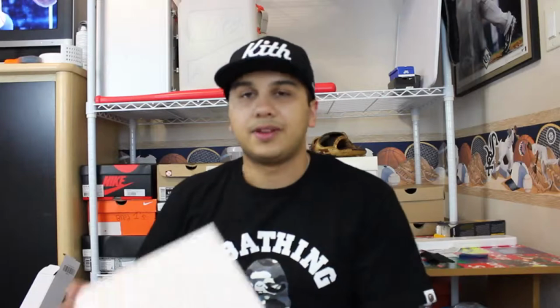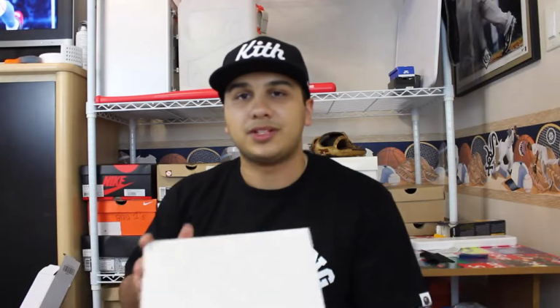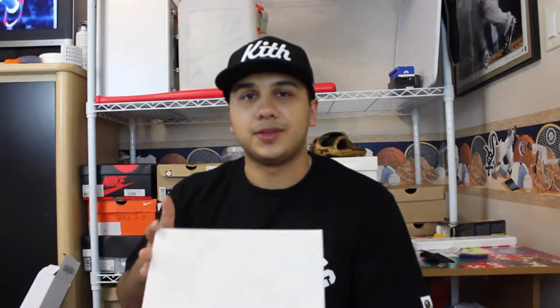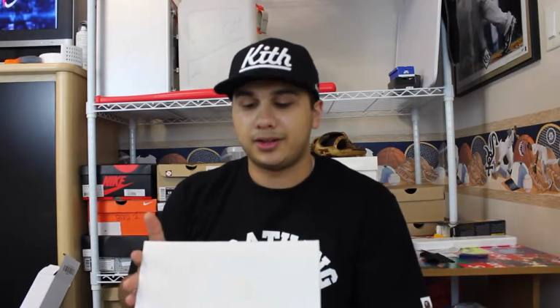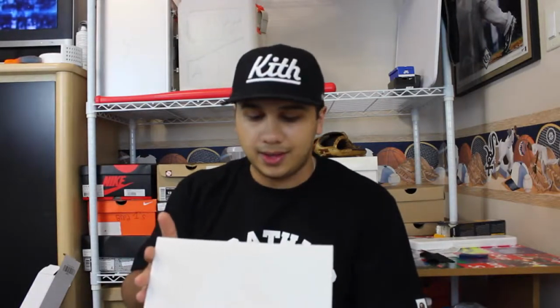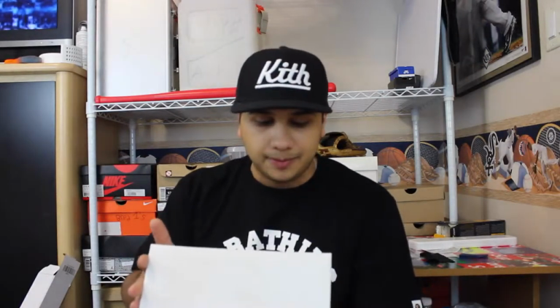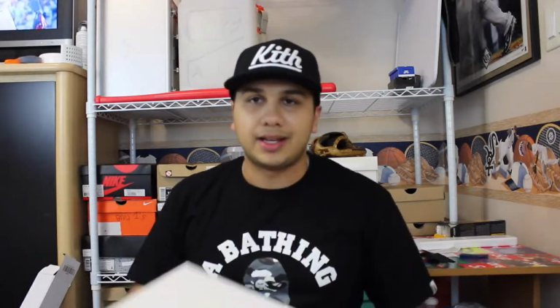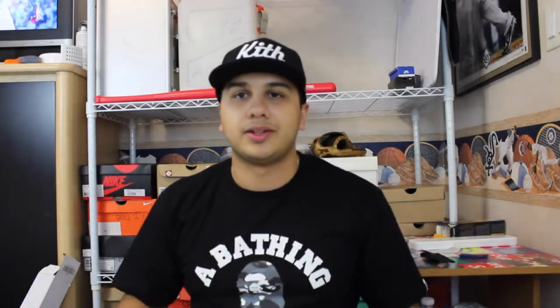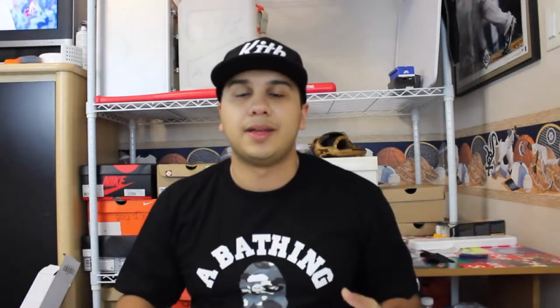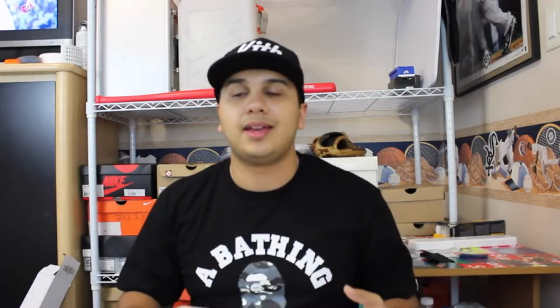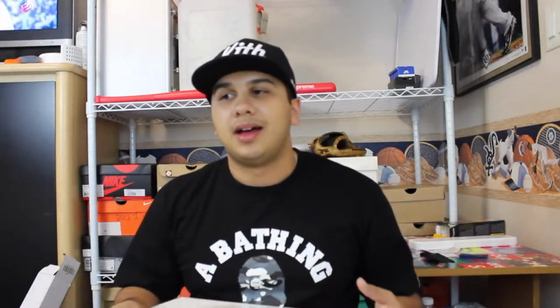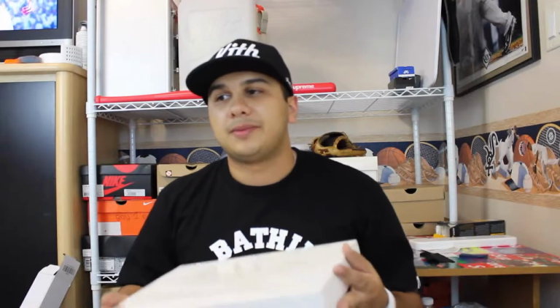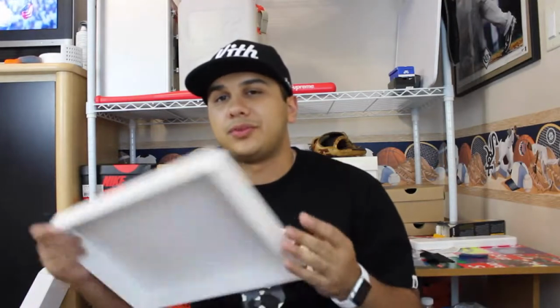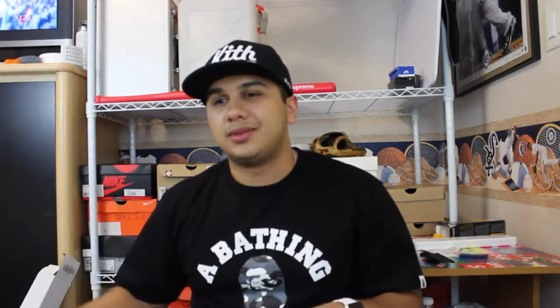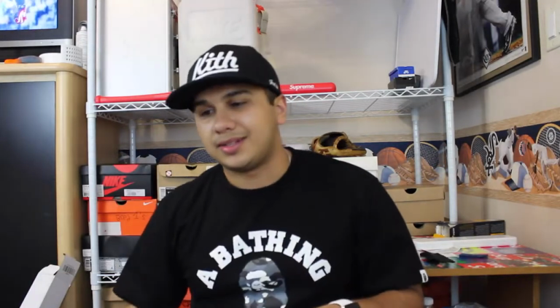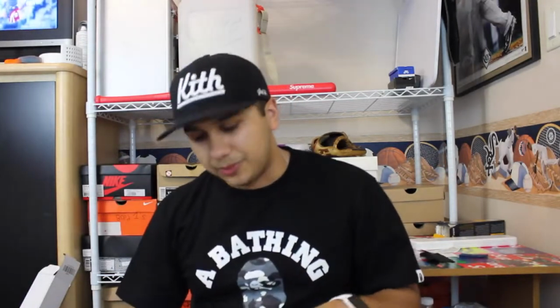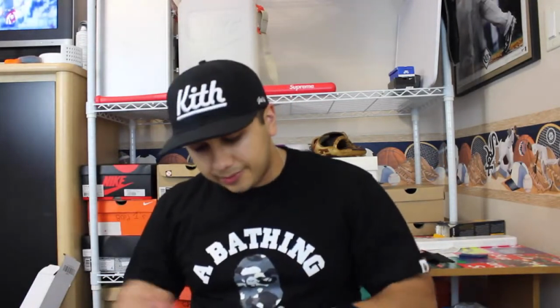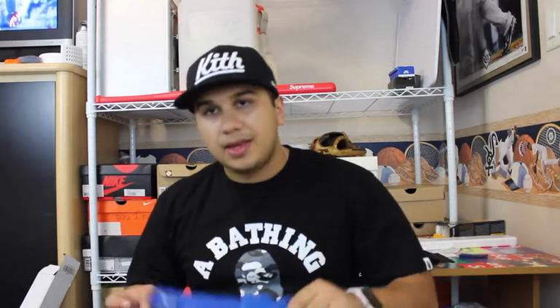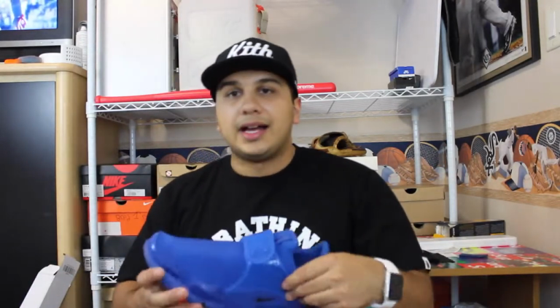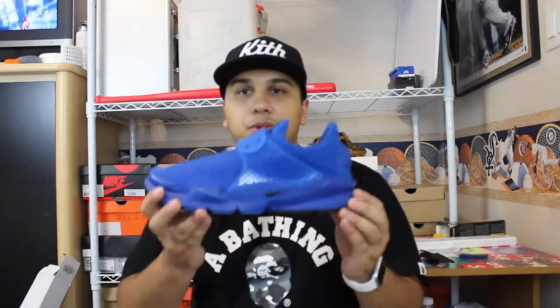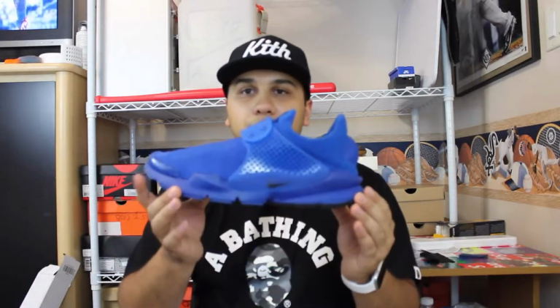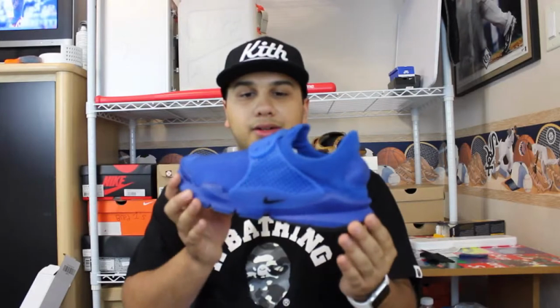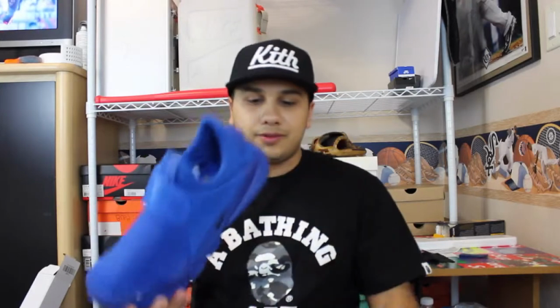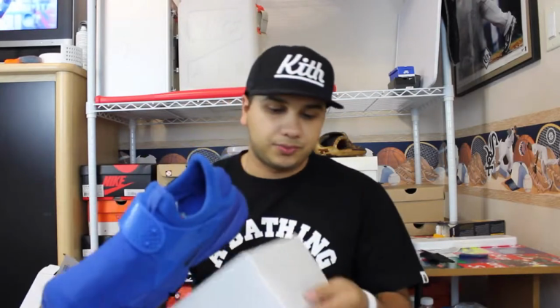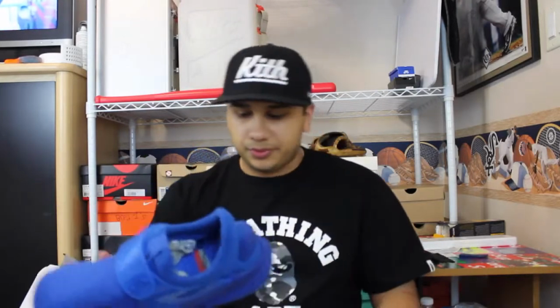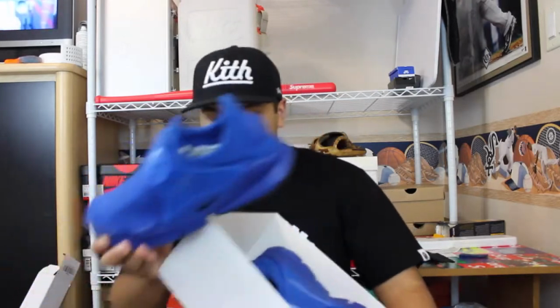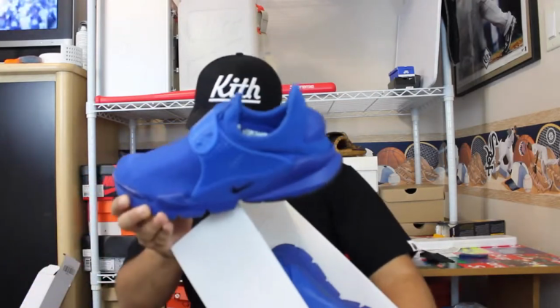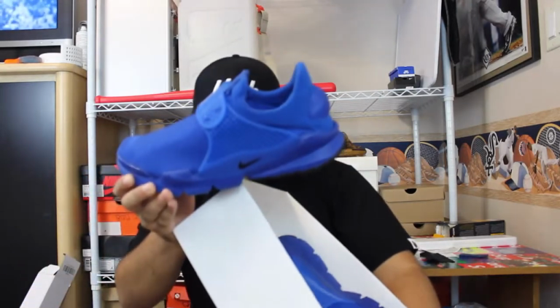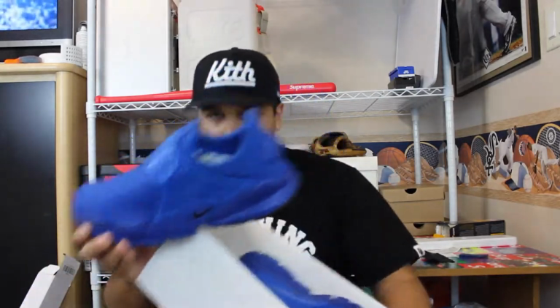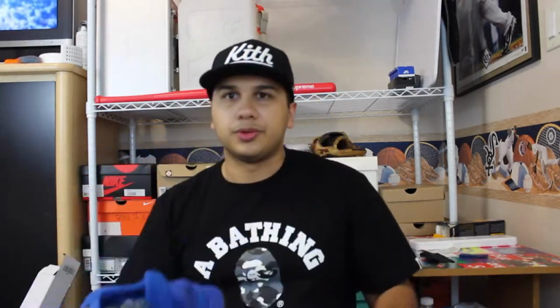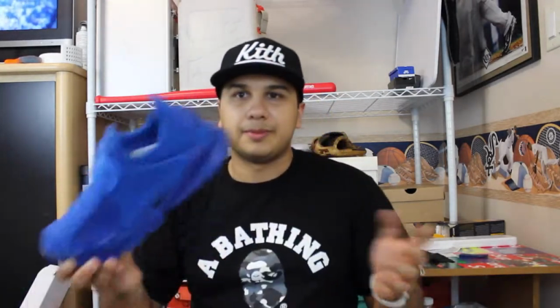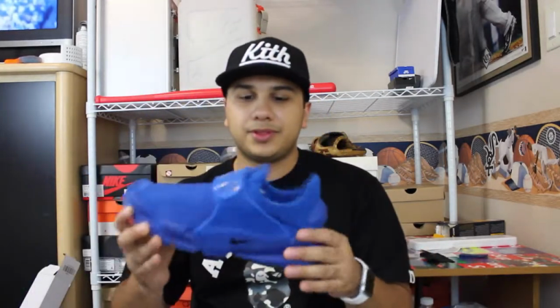If y'all have been watching my videos for a while, you know that I picked up the Nike Sock Darts Independent State. I picked them up off resale, which kind of sucks because I really wanted them. I got the Sport Royal color — my bad, mixed up the two.